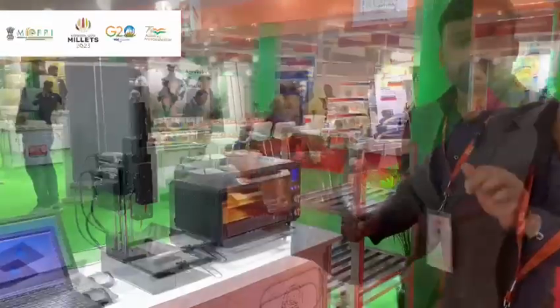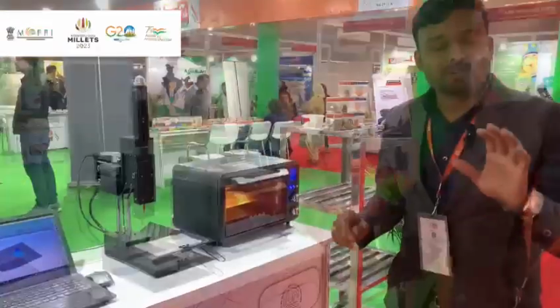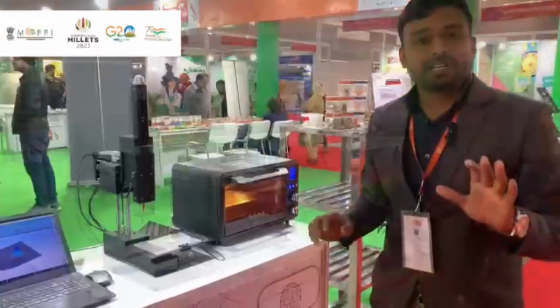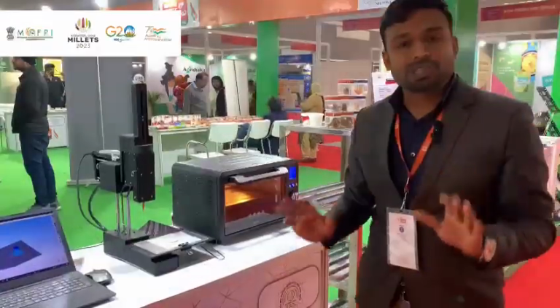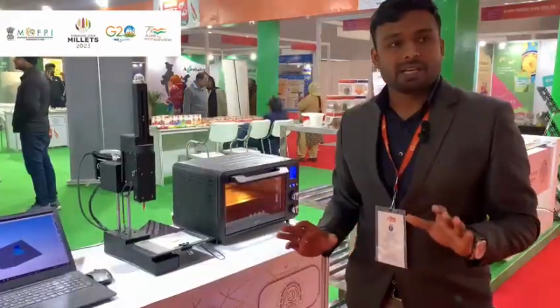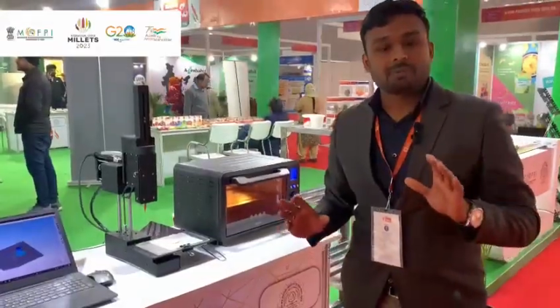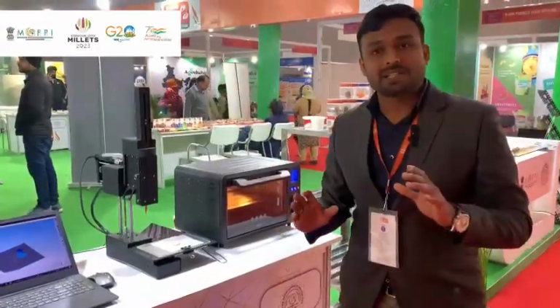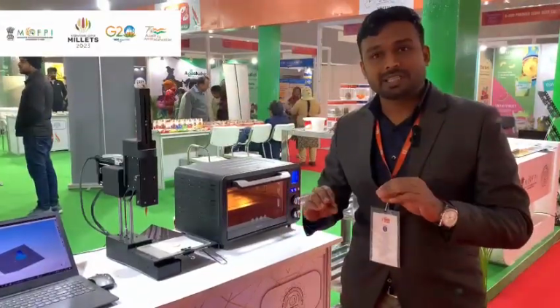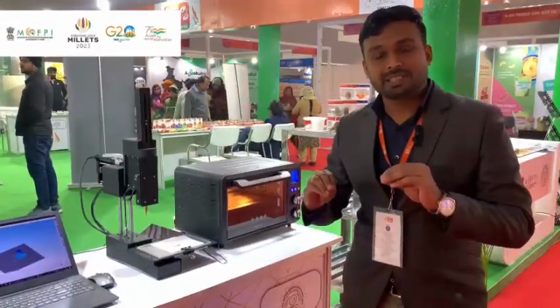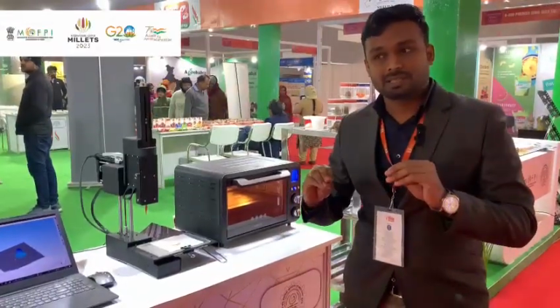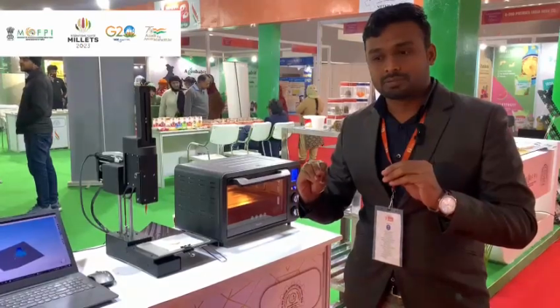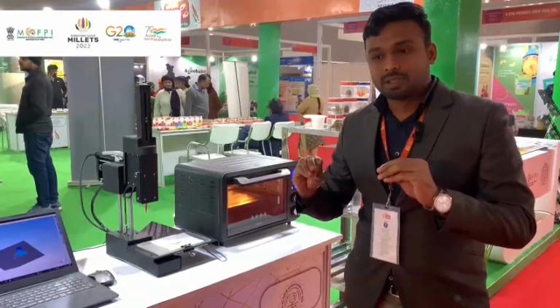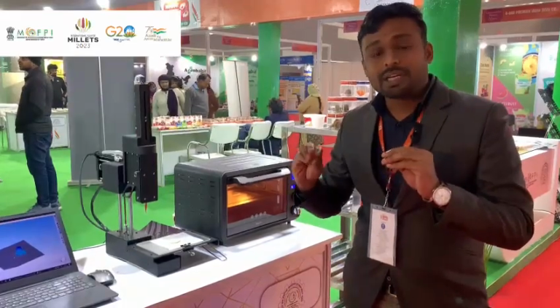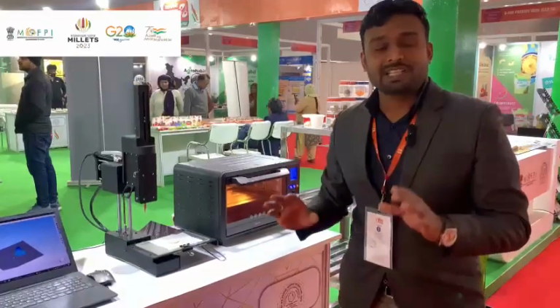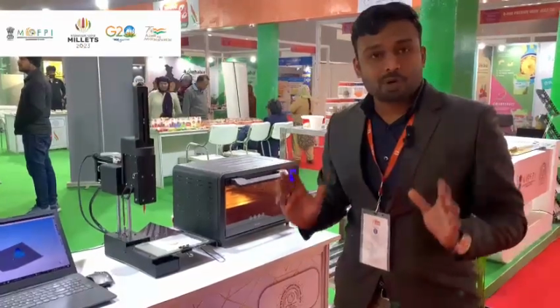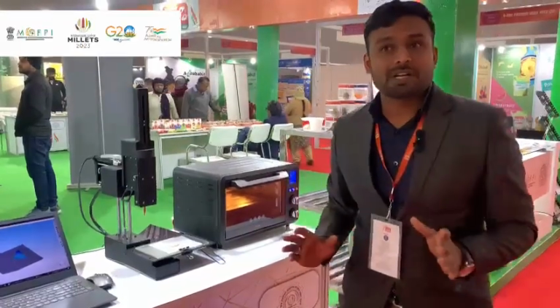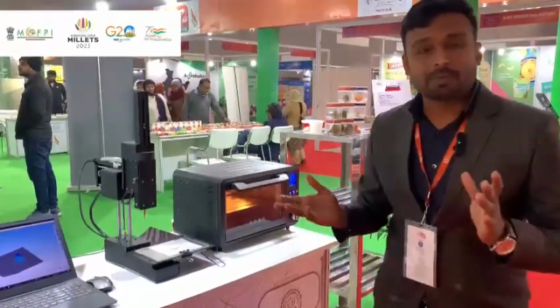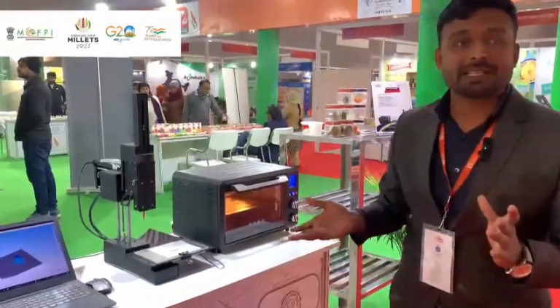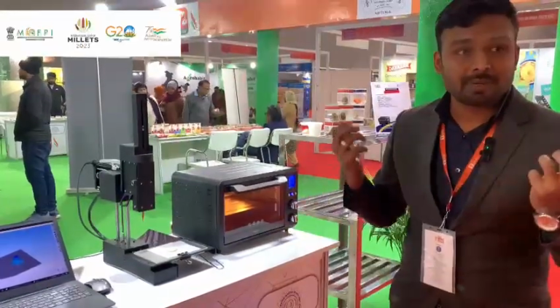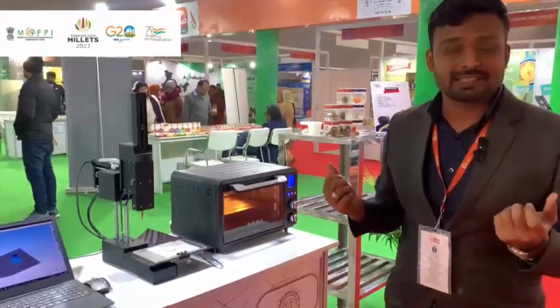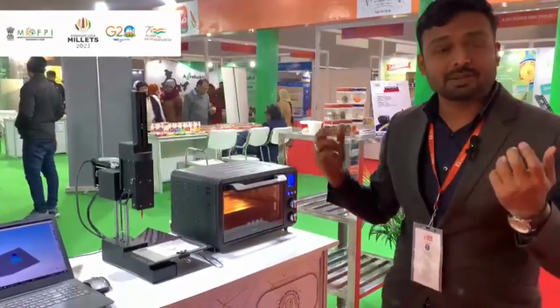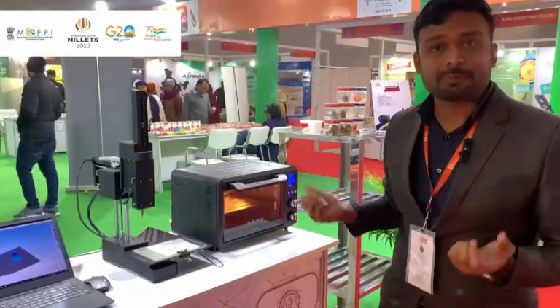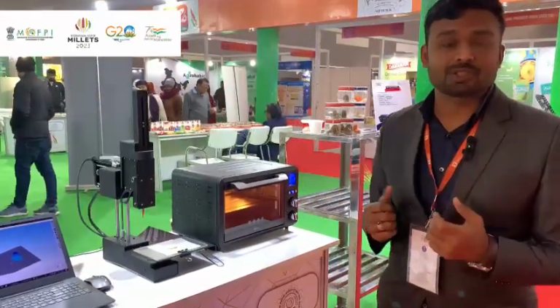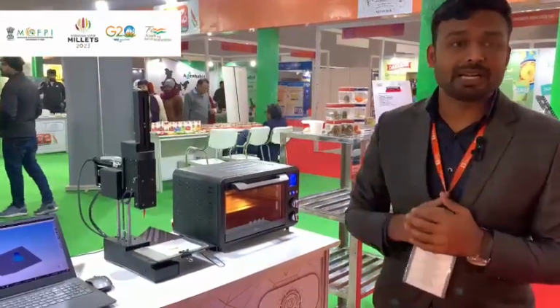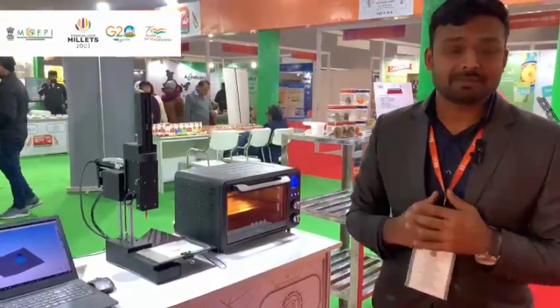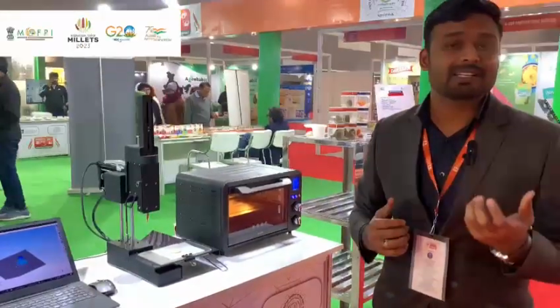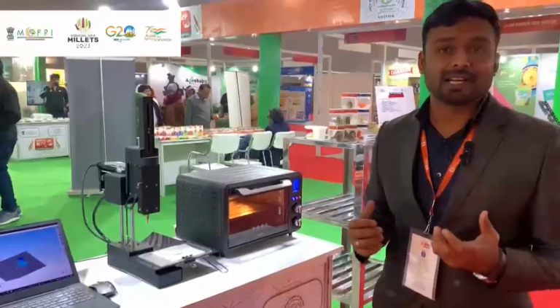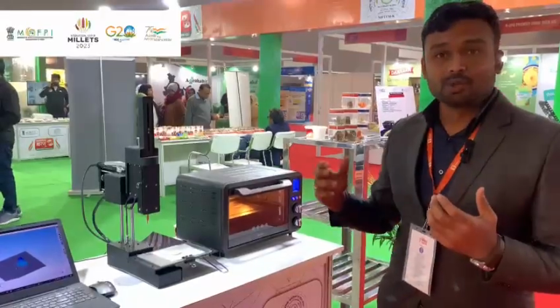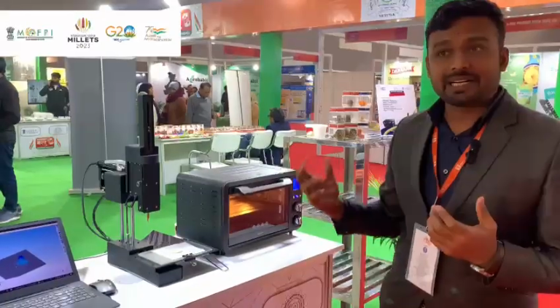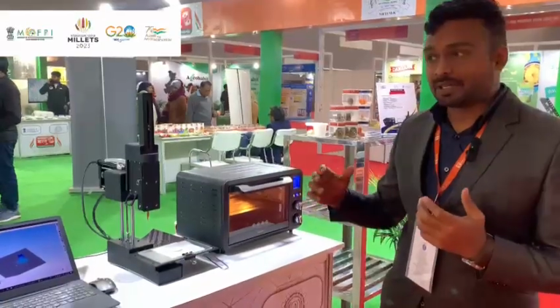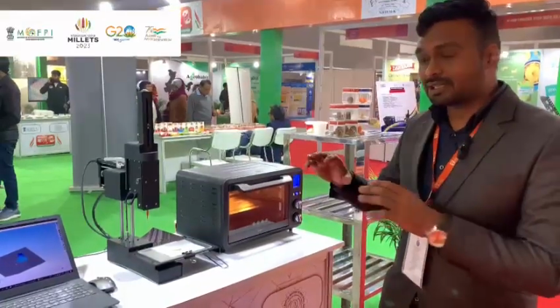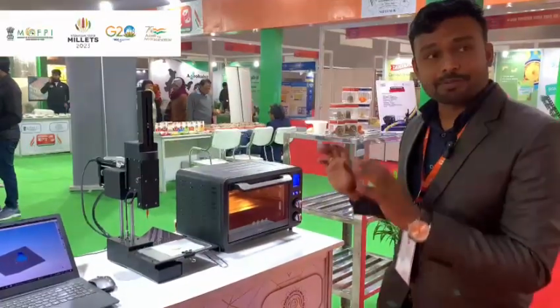Using this technology, we can apply it to some underutilized products. You can see millet-based products. We can print them in different shapes.